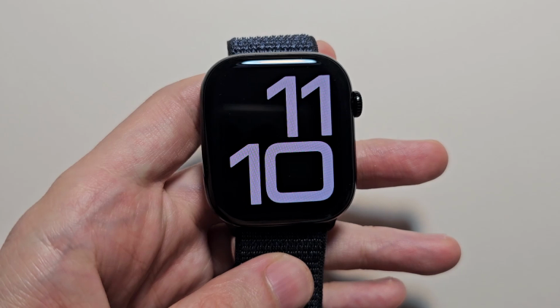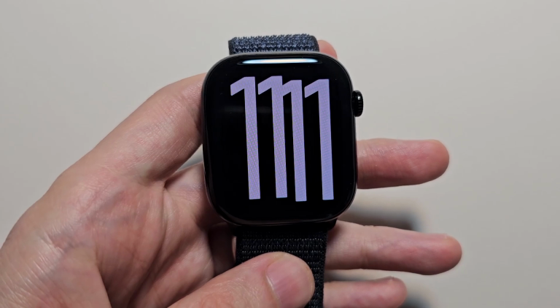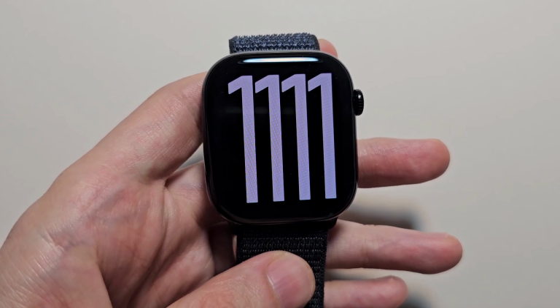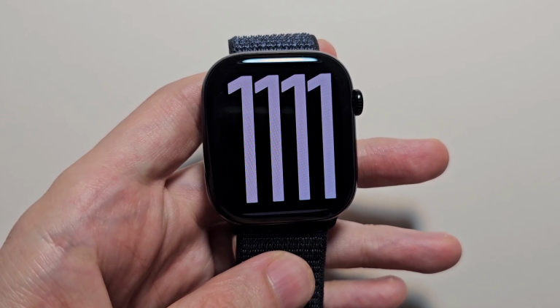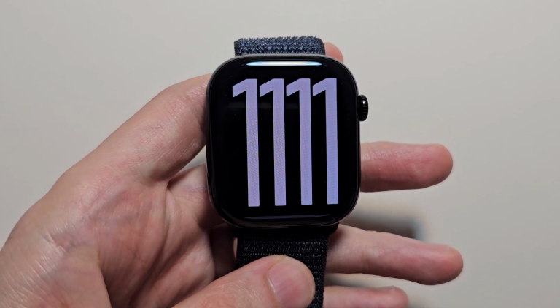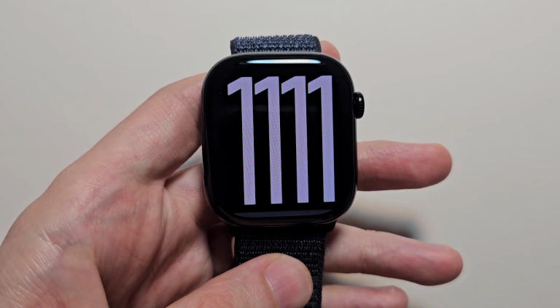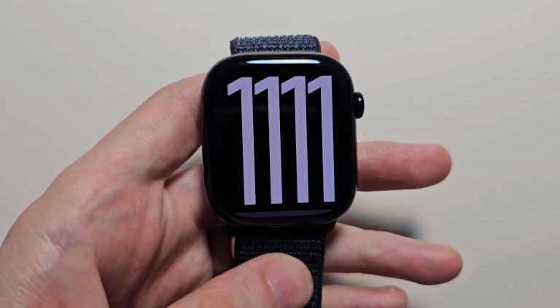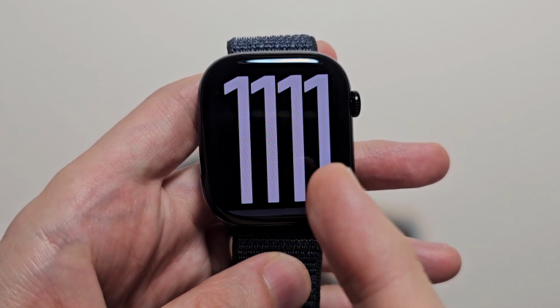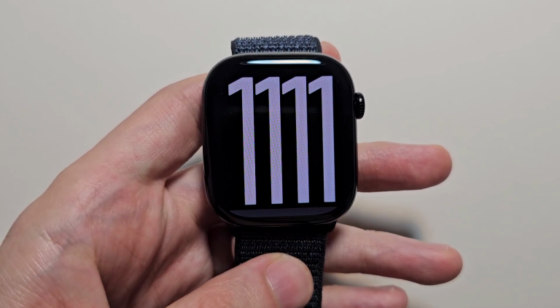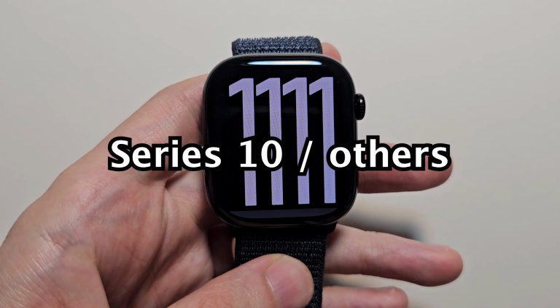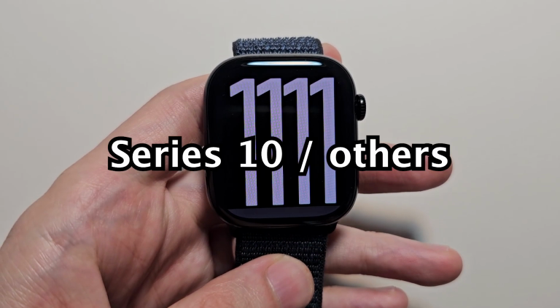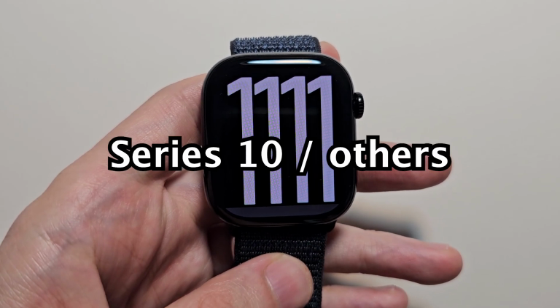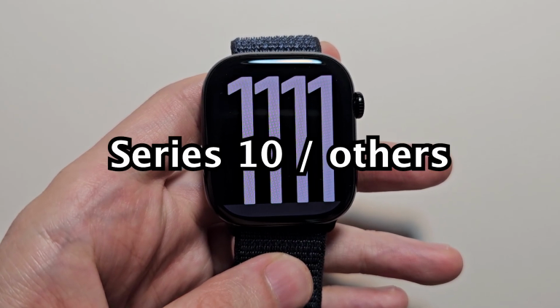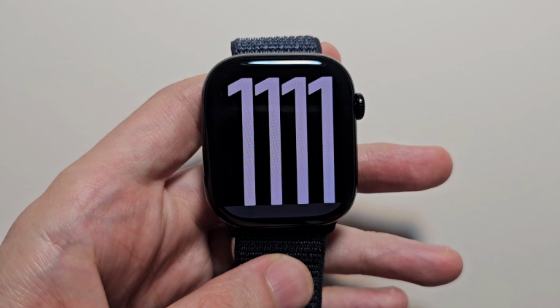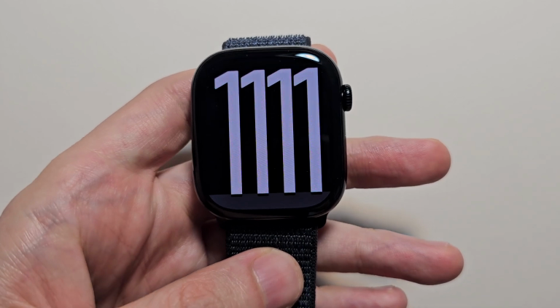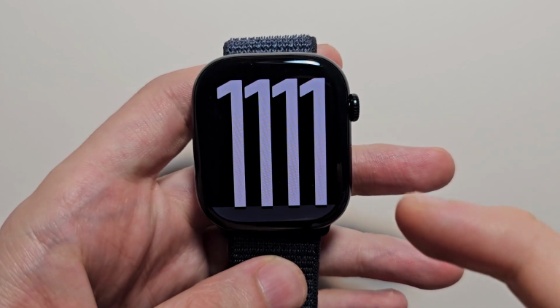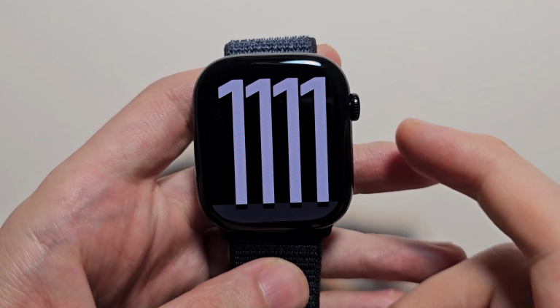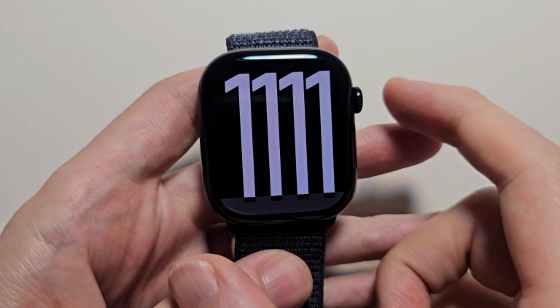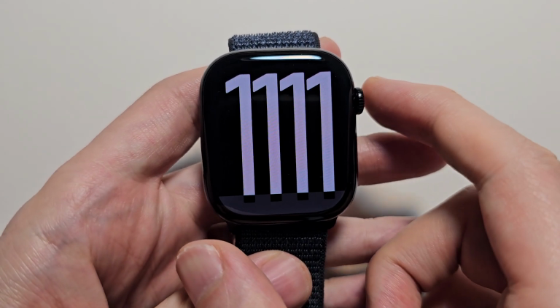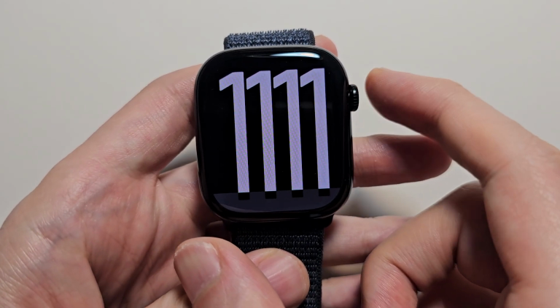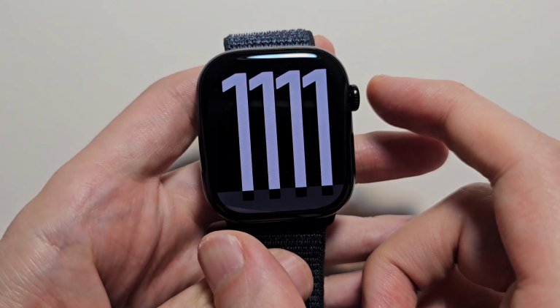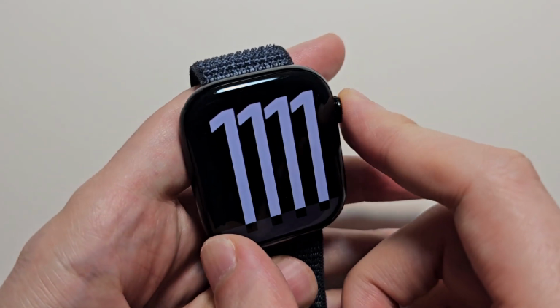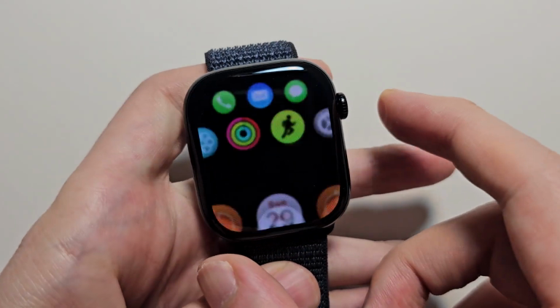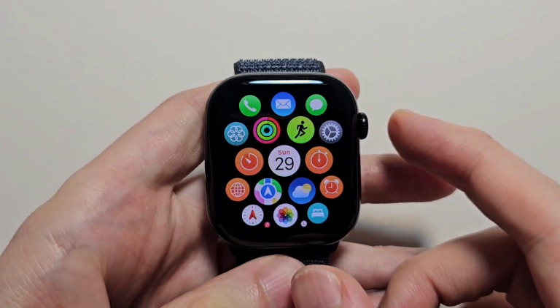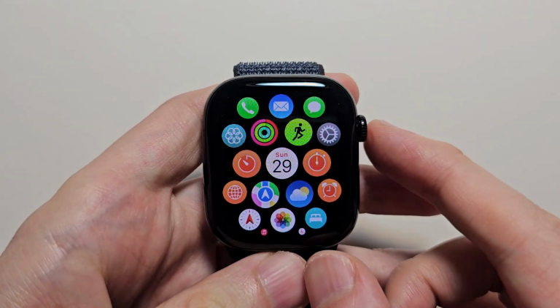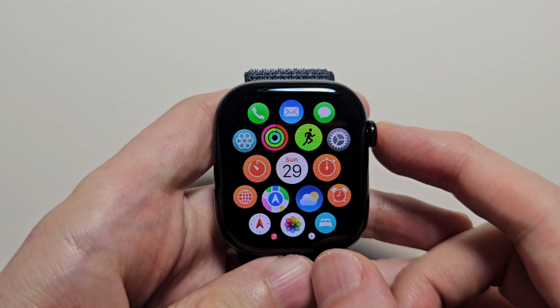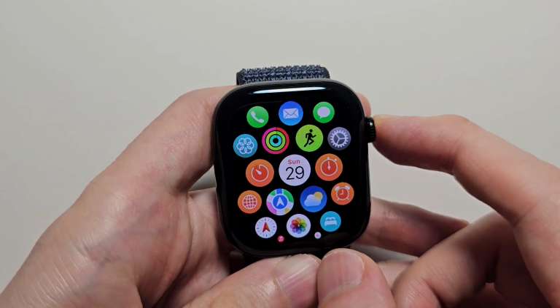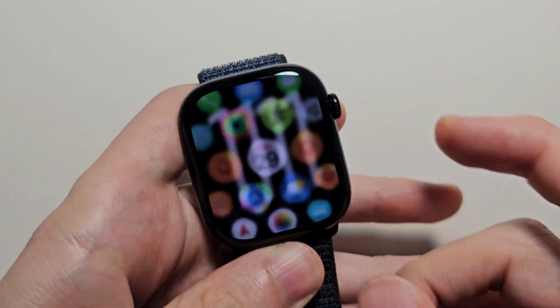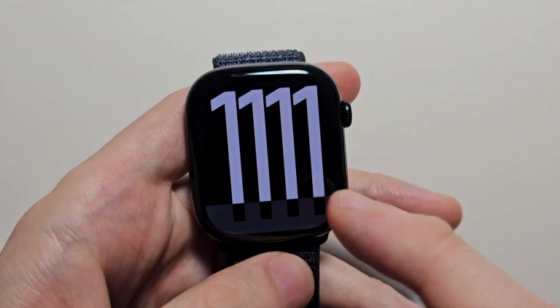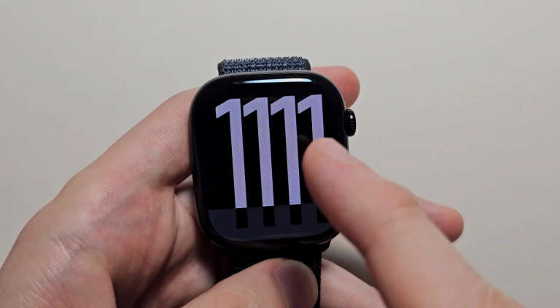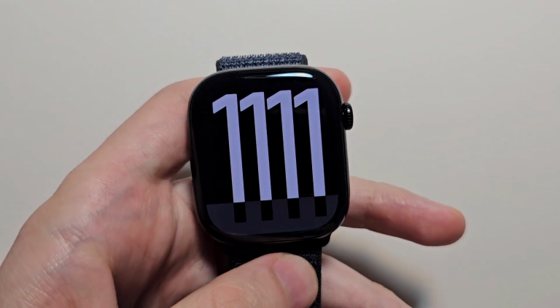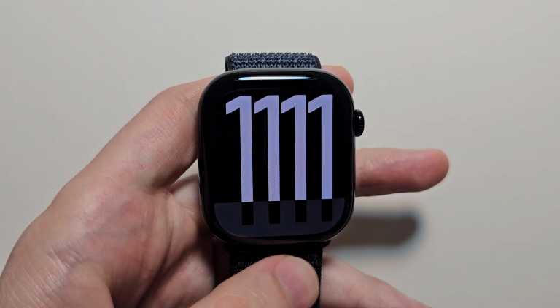Alright guys, so I'm going to show you how to change the watch face on your Apple Watch Series 10 — this works for other models too. First, what you're going to do is just press the crown, then press again, and go back to your watch face.